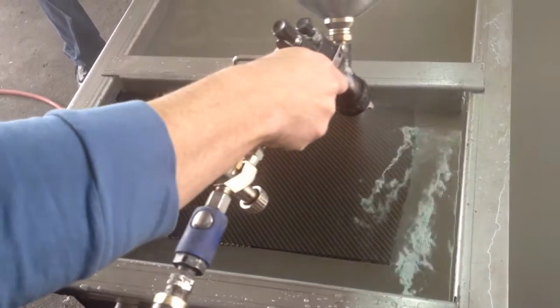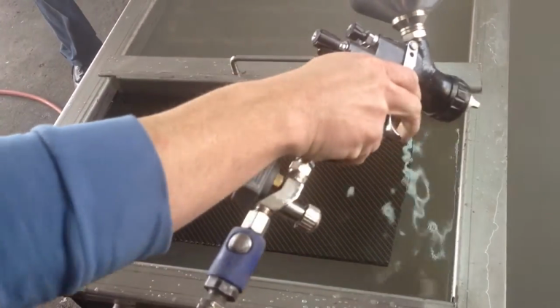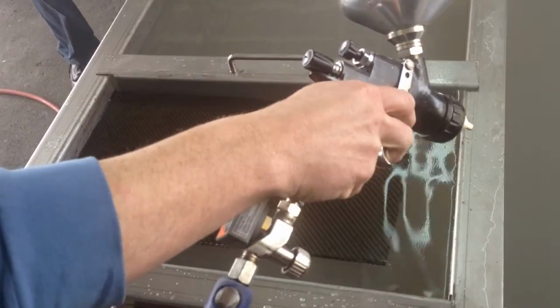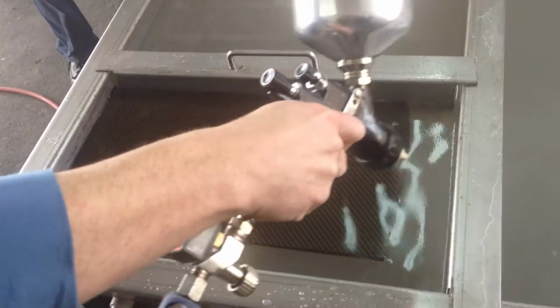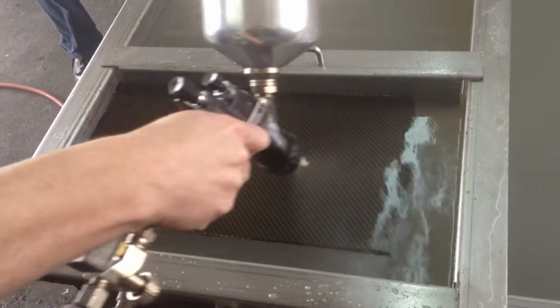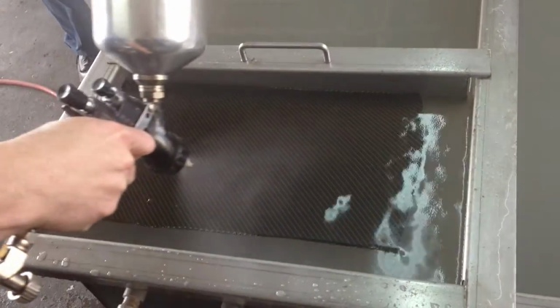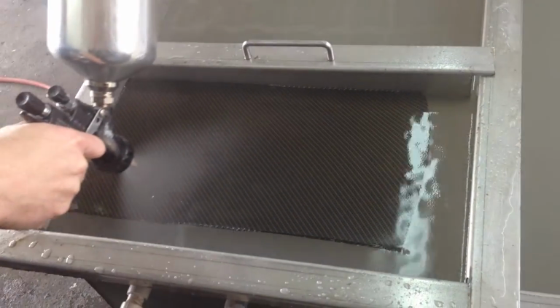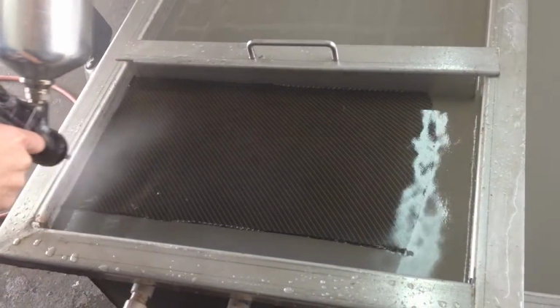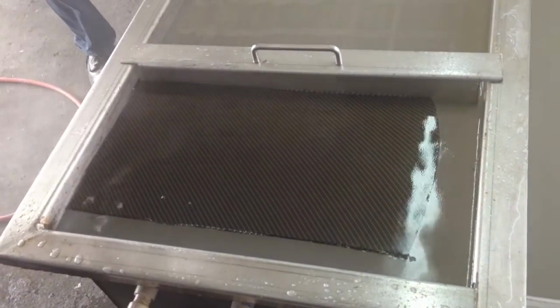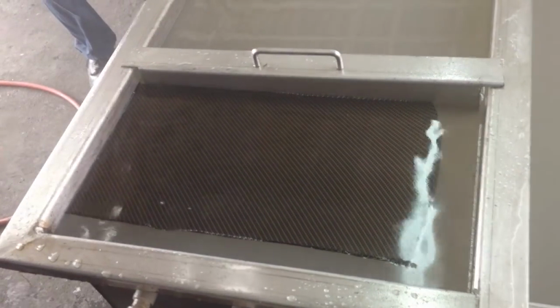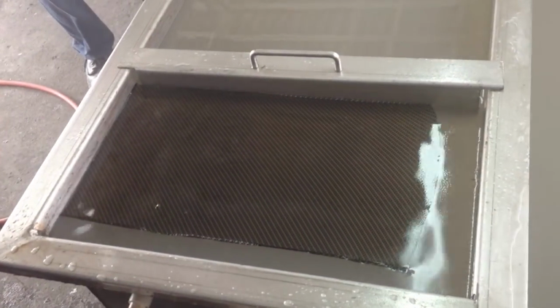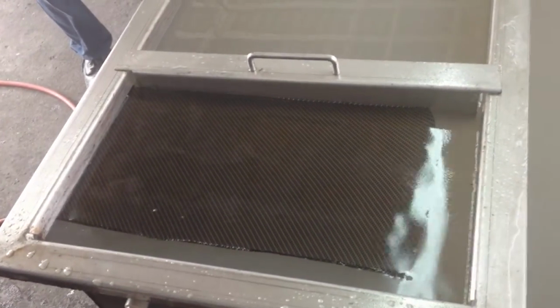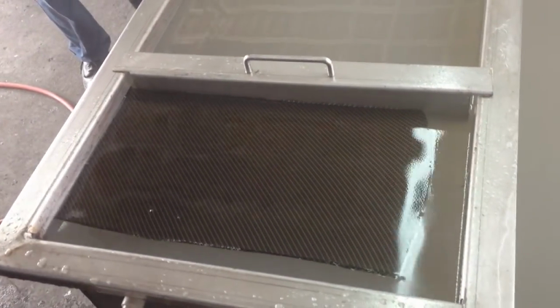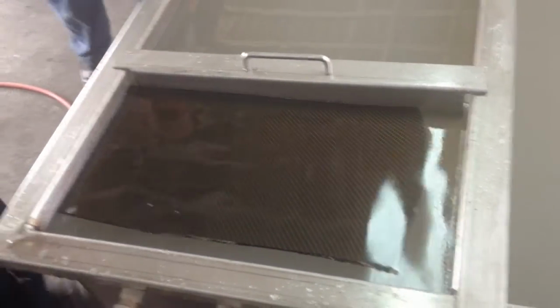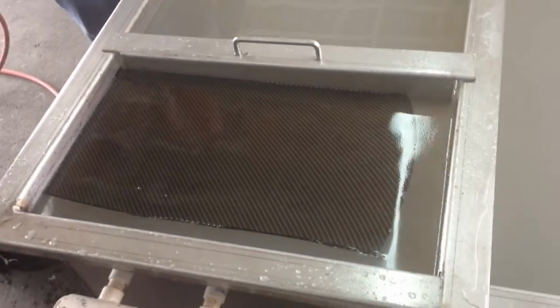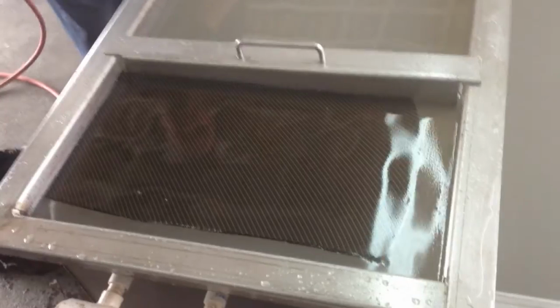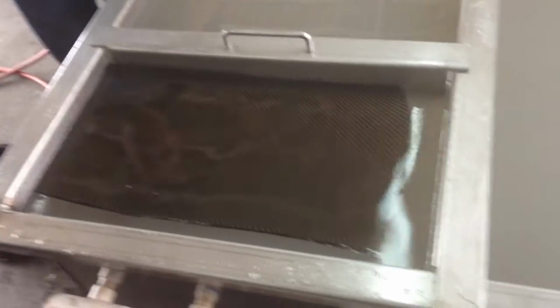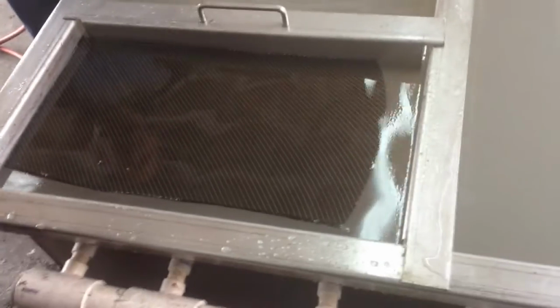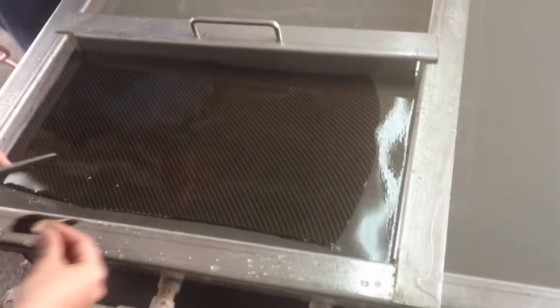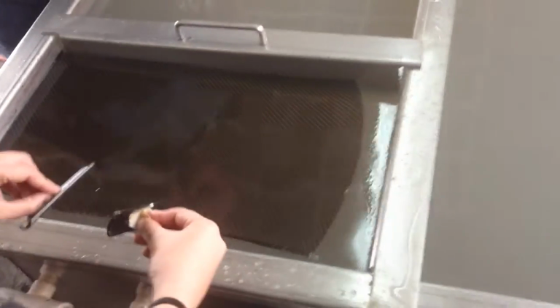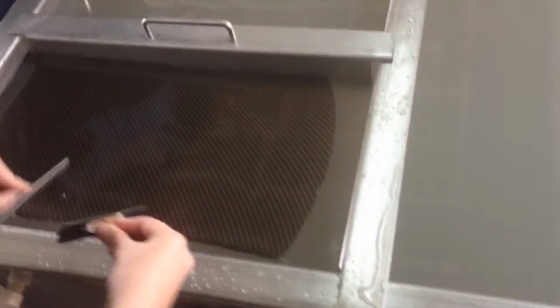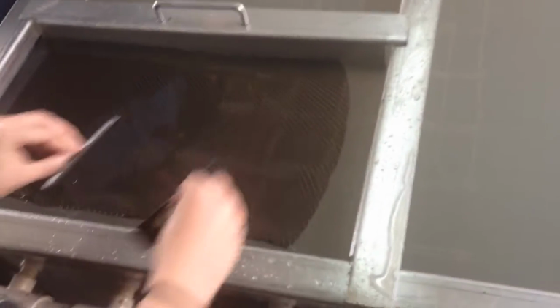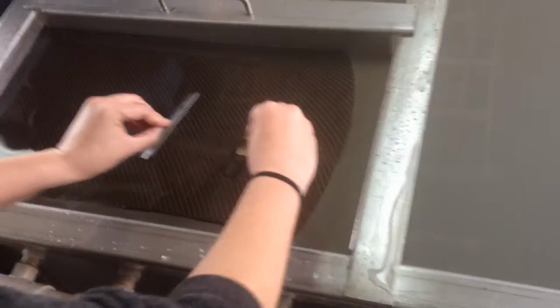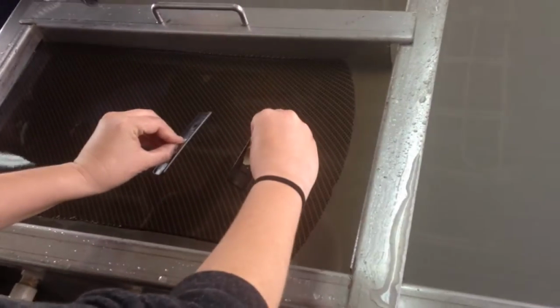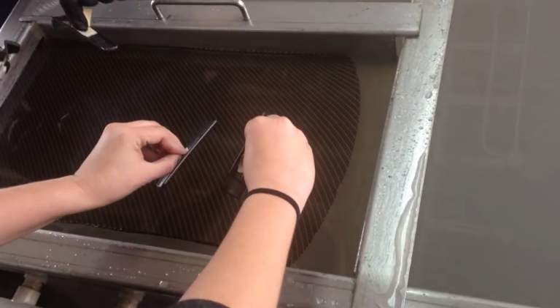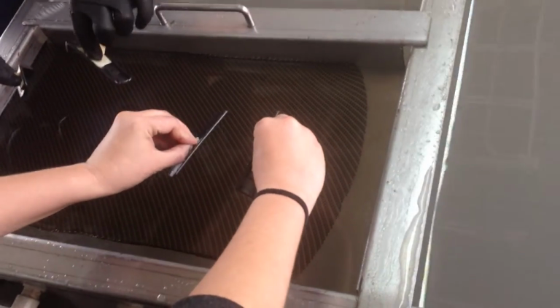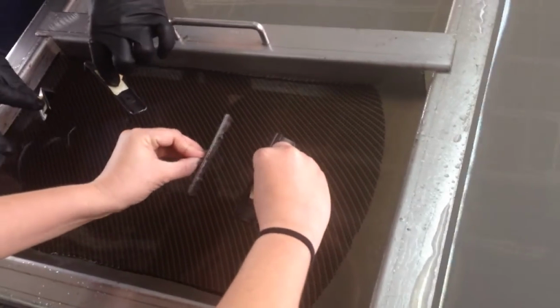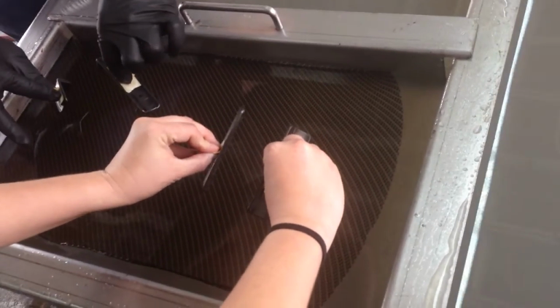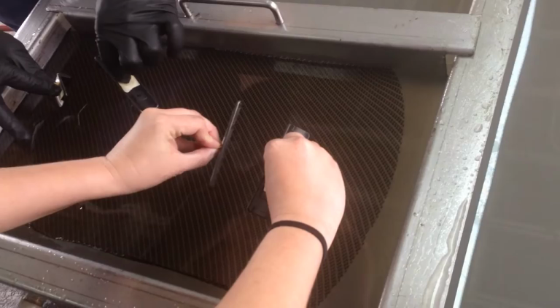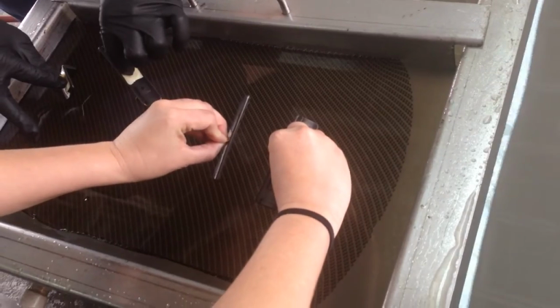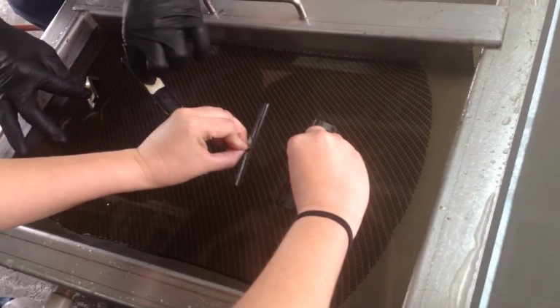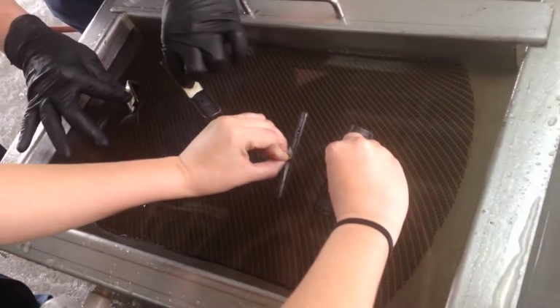All right, you ready? I'm ready. Okay, dip in a Beretta 9mm handle. Oh, this is a quadruple dip.